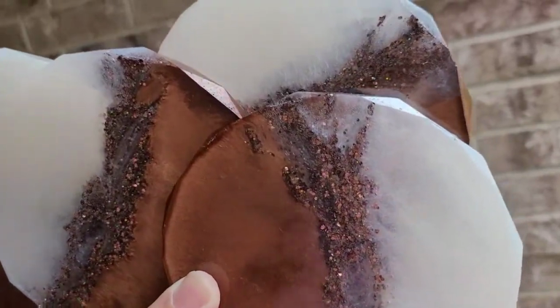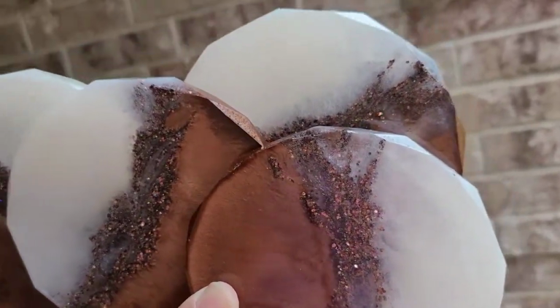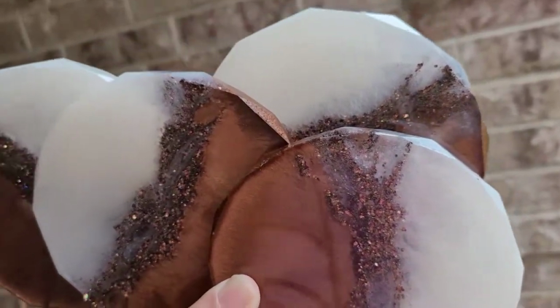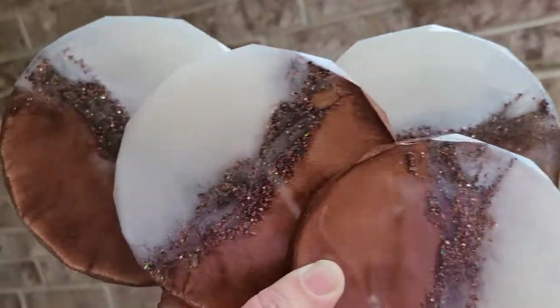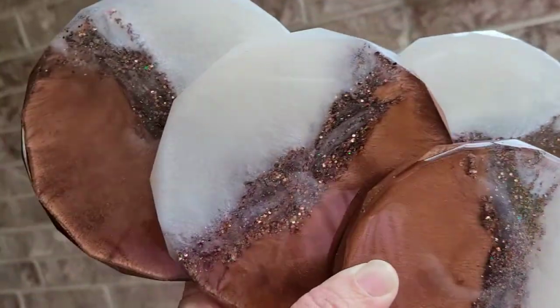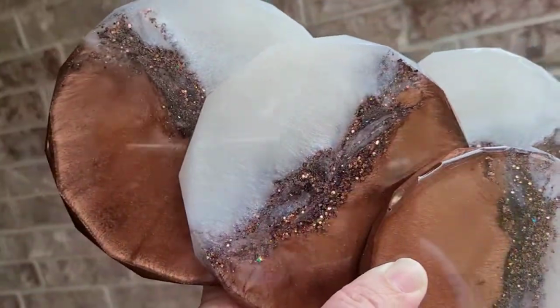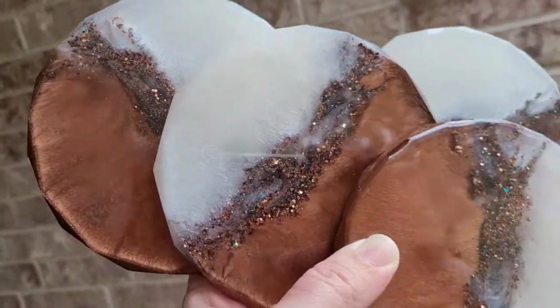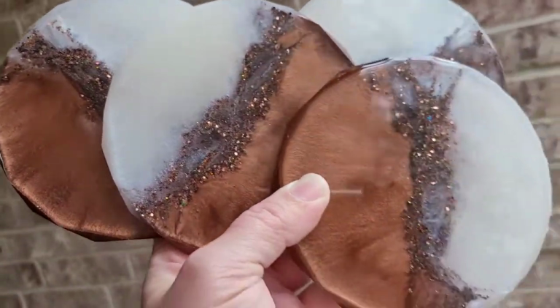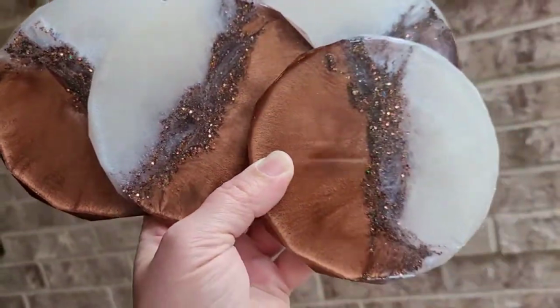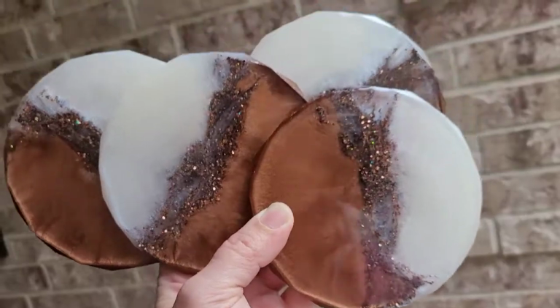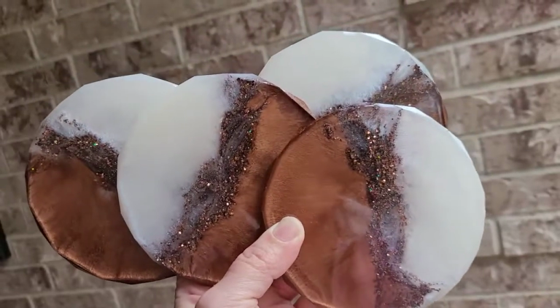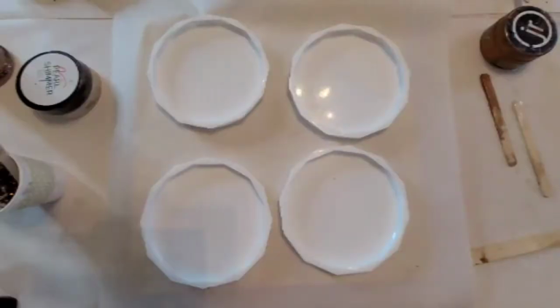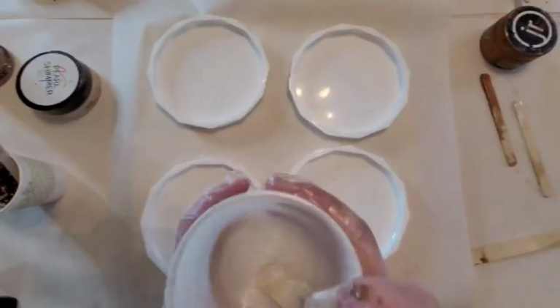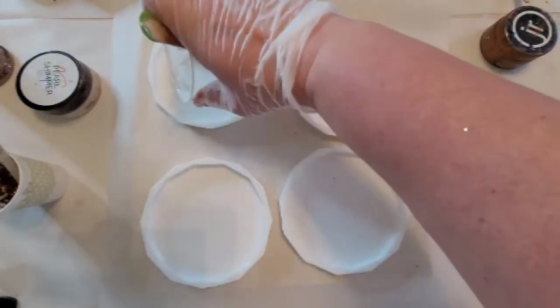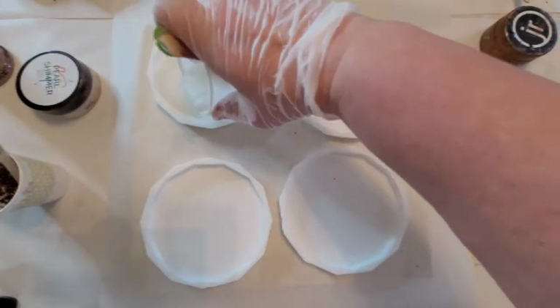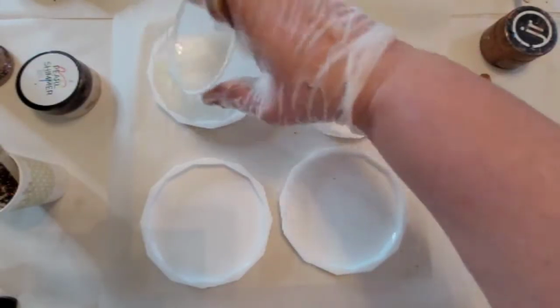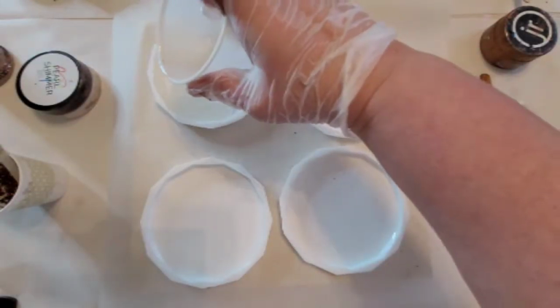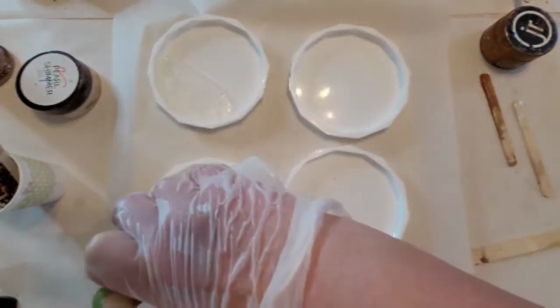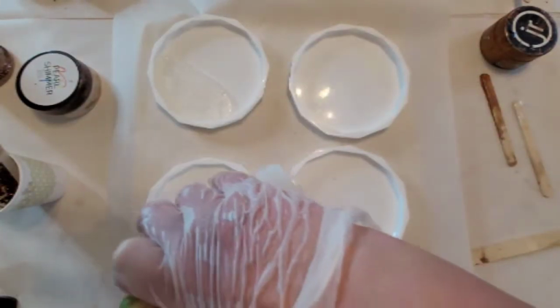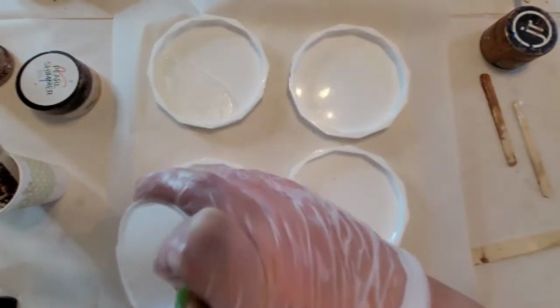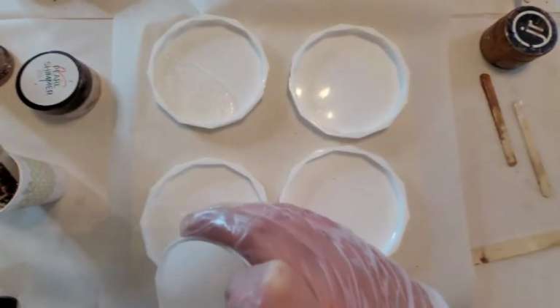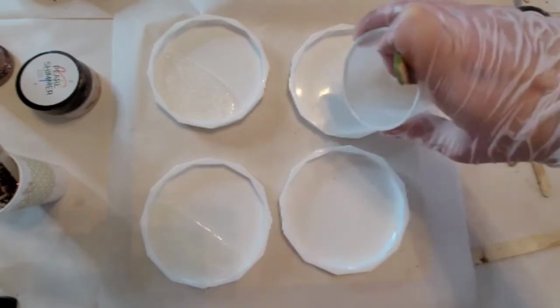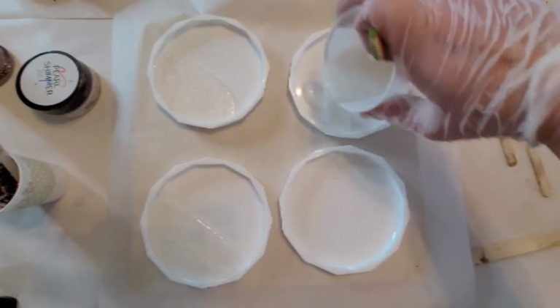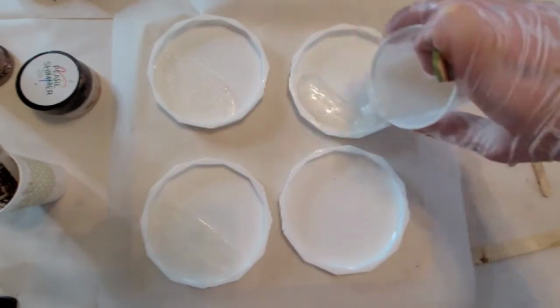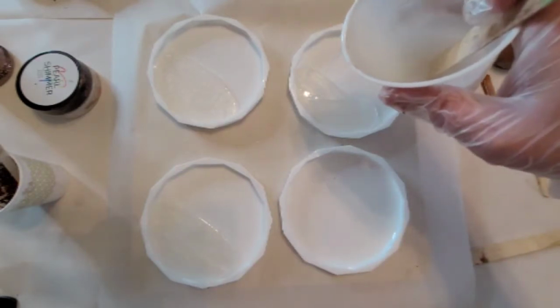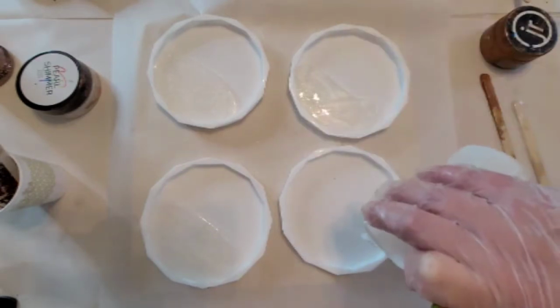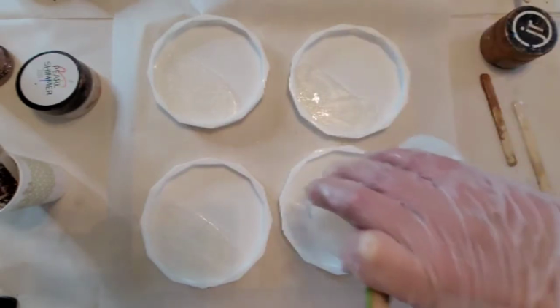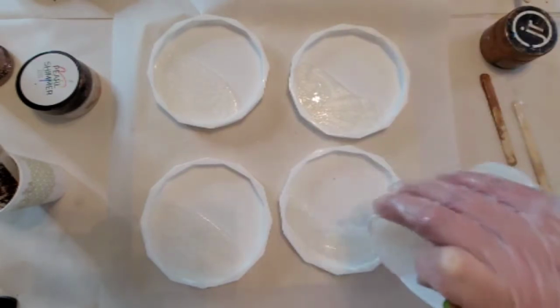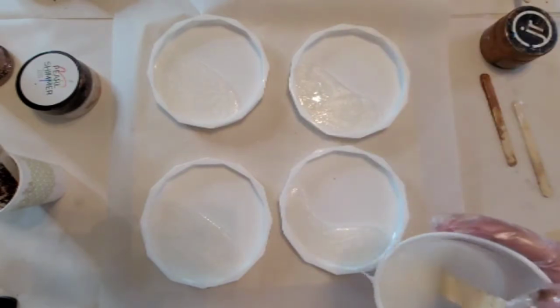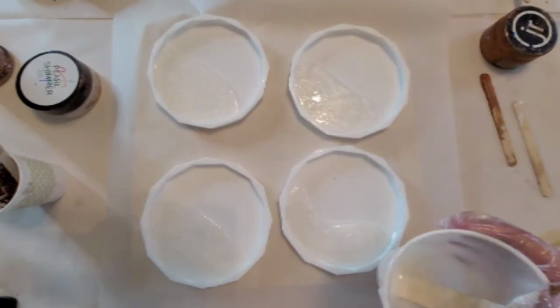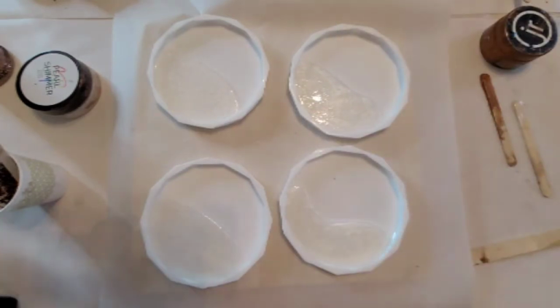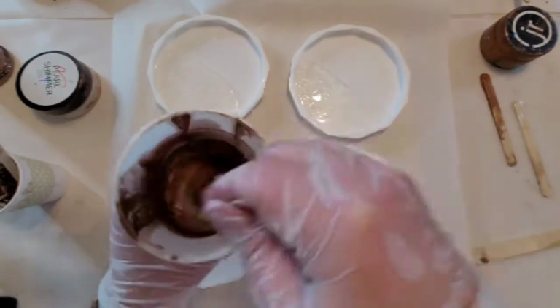I used Color Passion Pearl Shimmer and Just Resin's Copper. By the way, it's my most favorite. I don't know why — maybe because it looks like chocolate? I'm not sure.